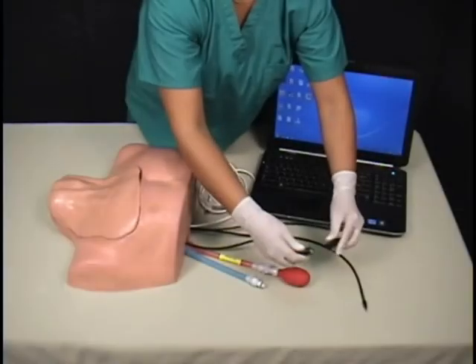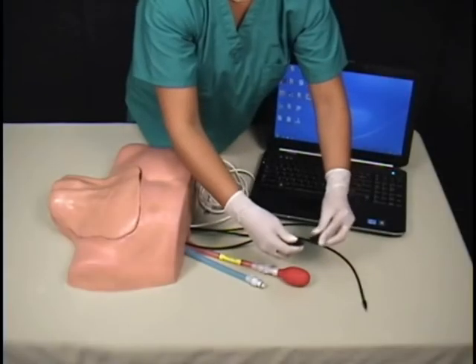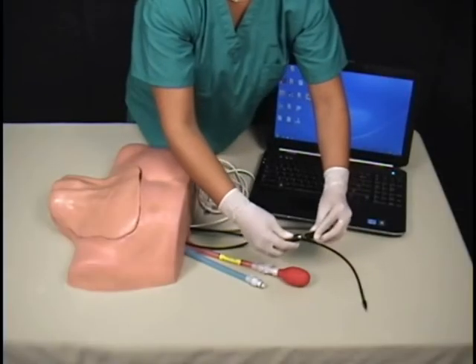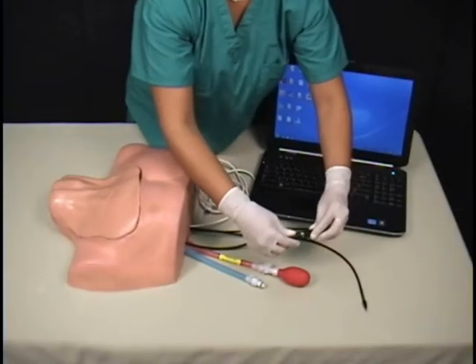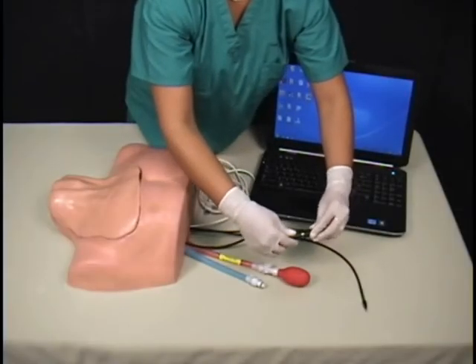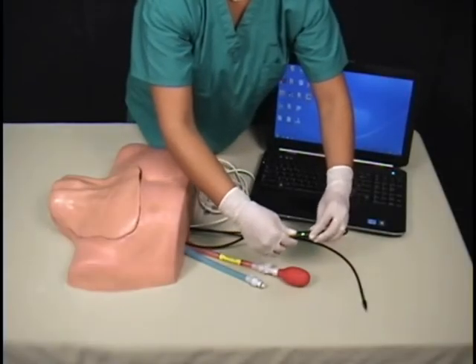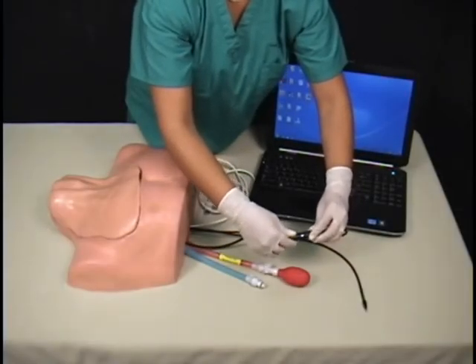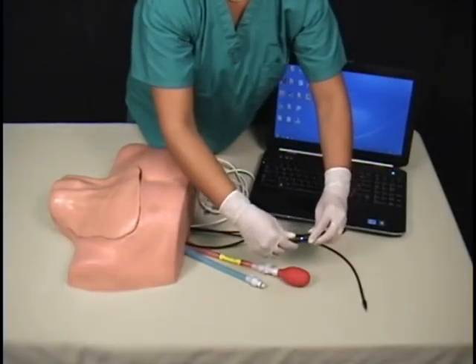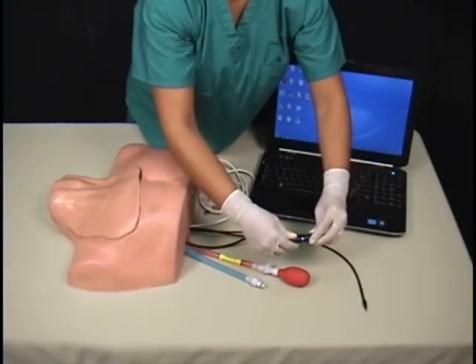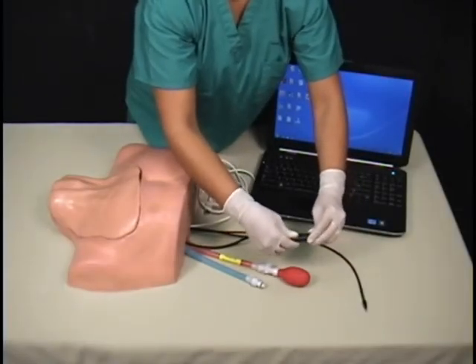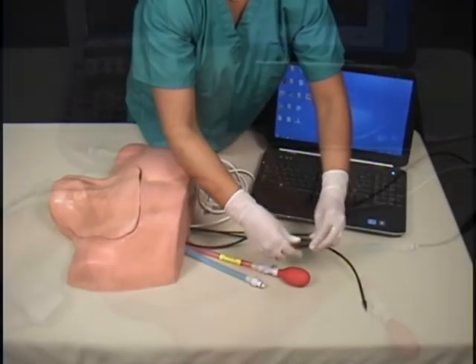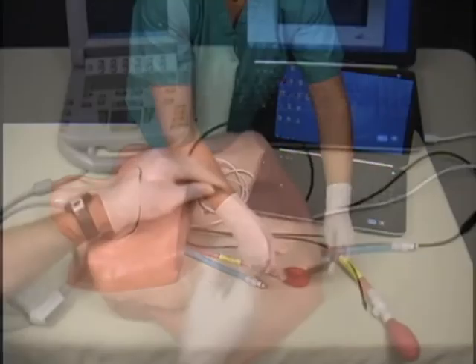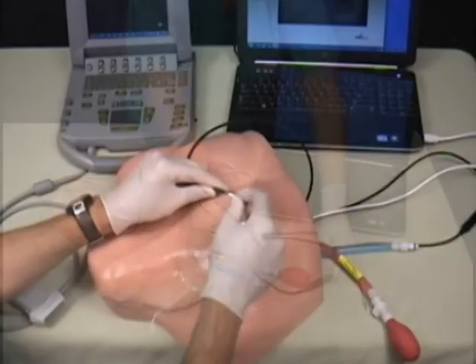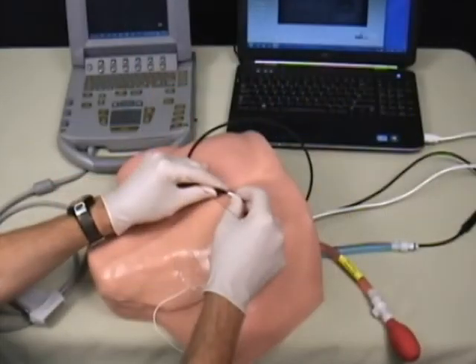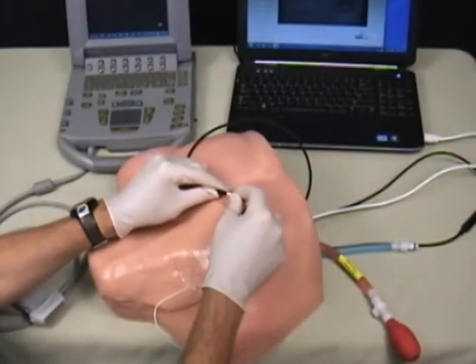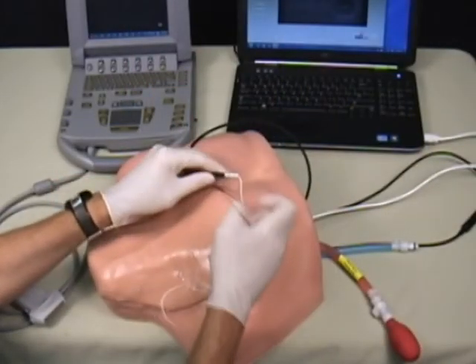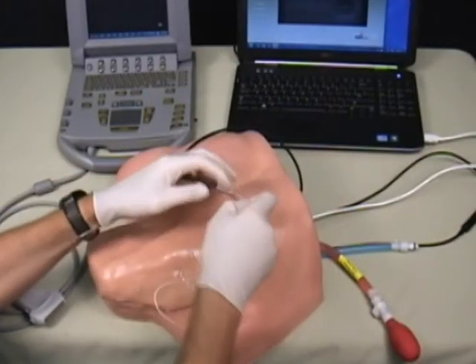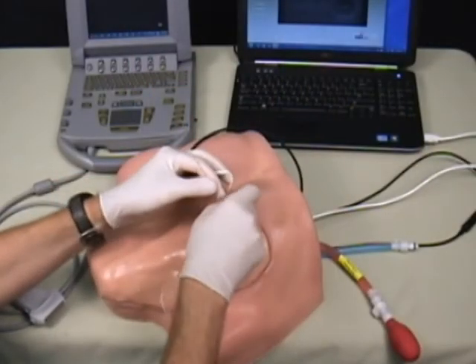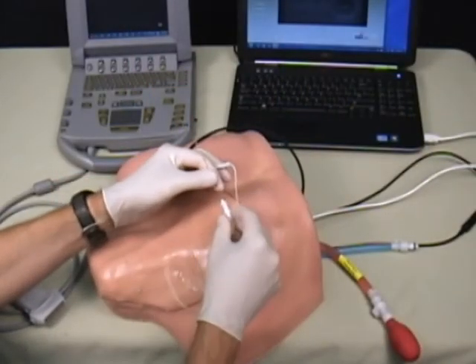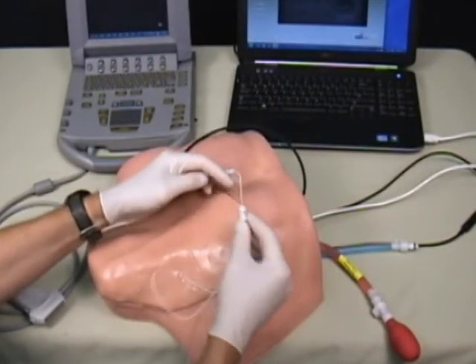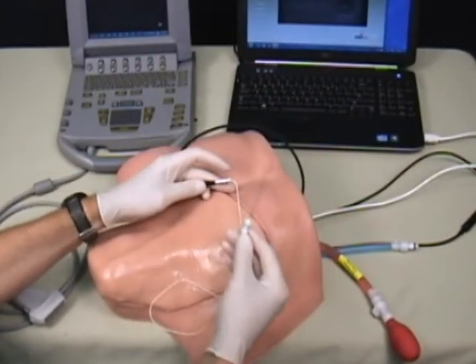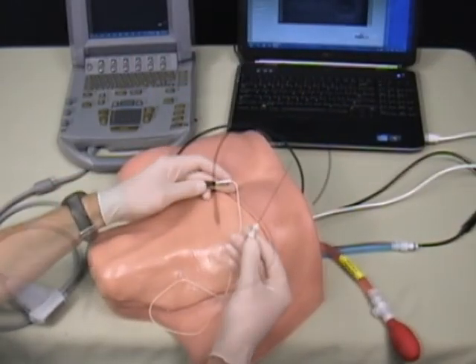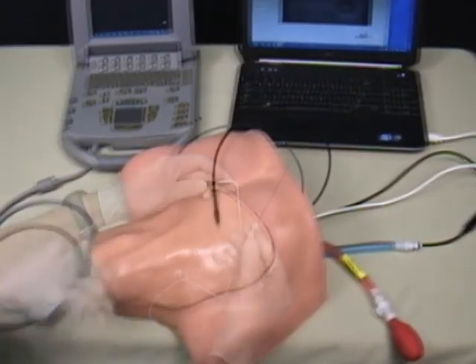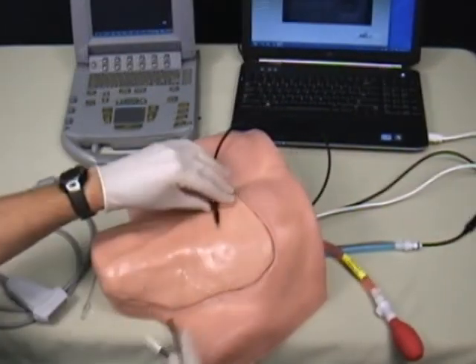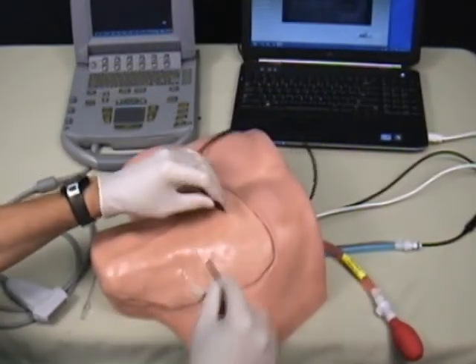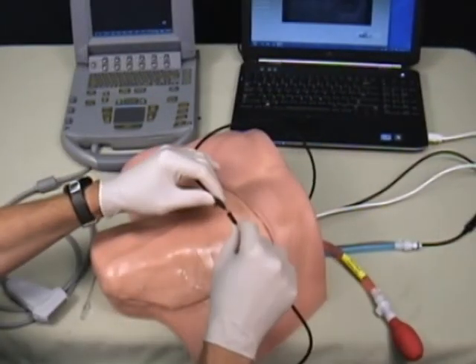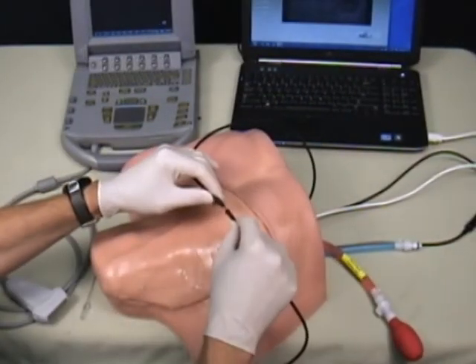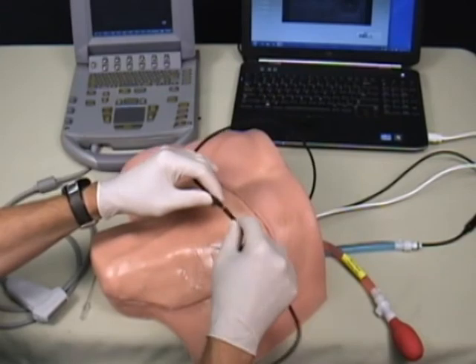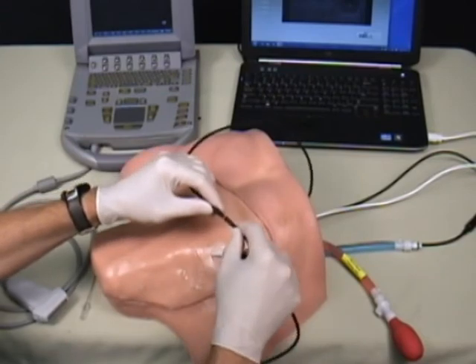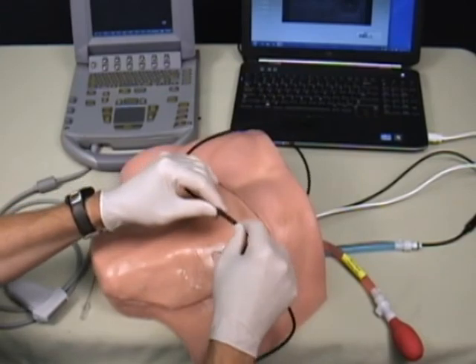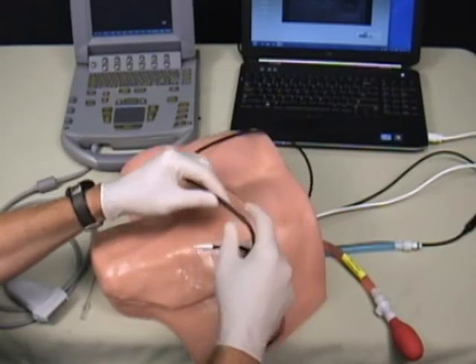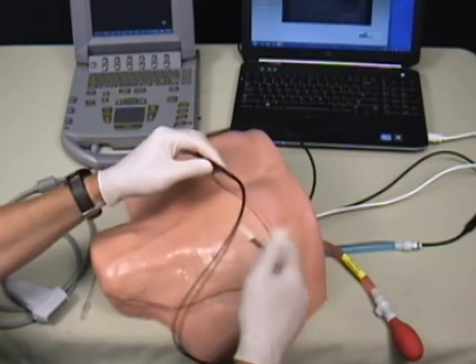The Interscalene Supraclavicular Block Trainer is easy to set up and includes a sample conjunct nerve stimulator needle and a universal needle adapter so that any needle can be used with the system.